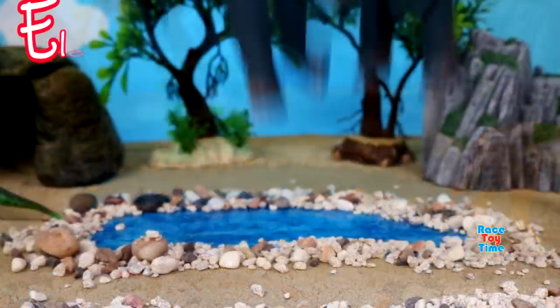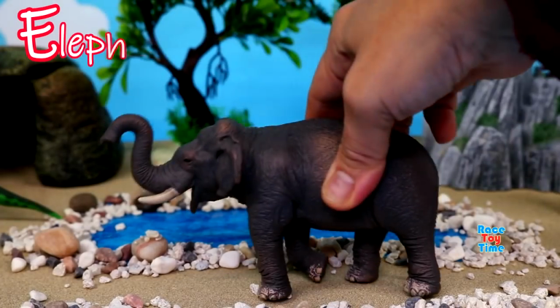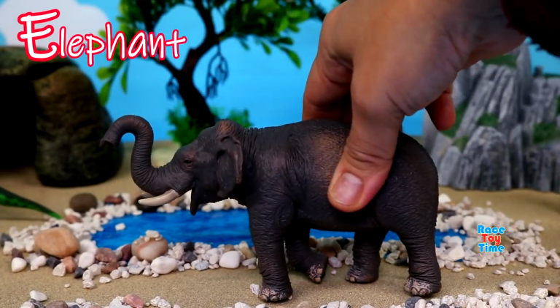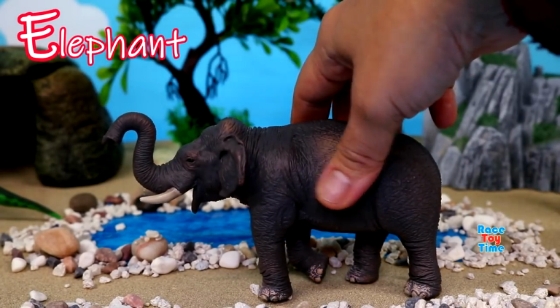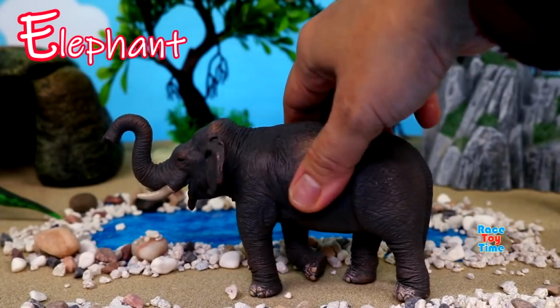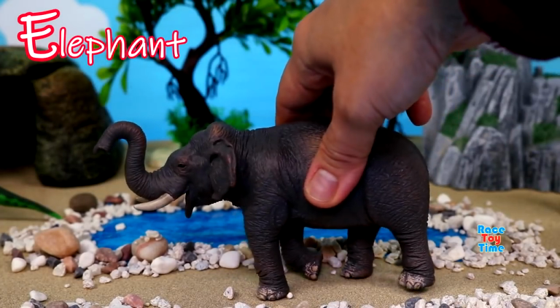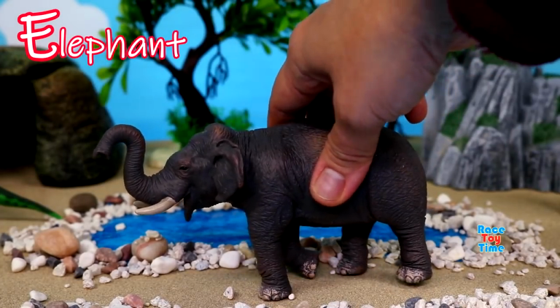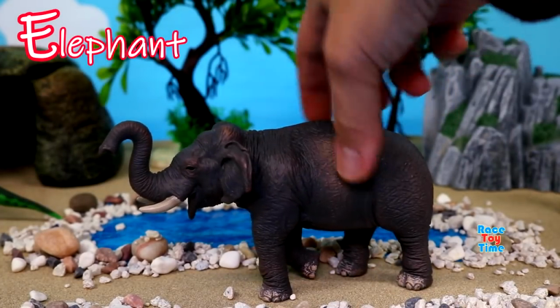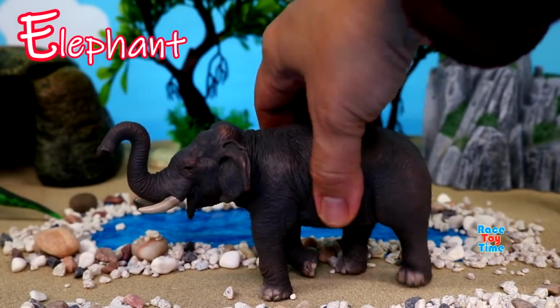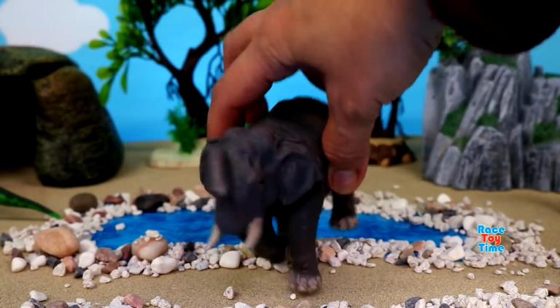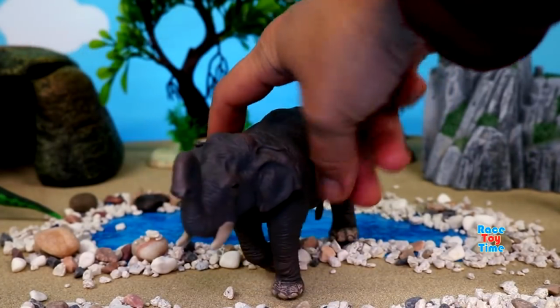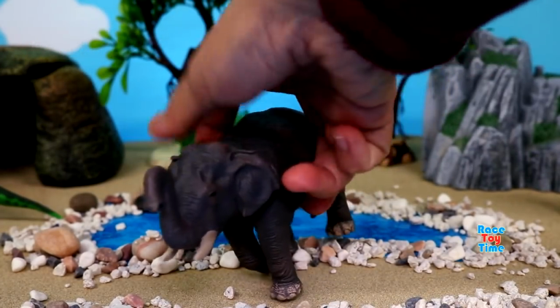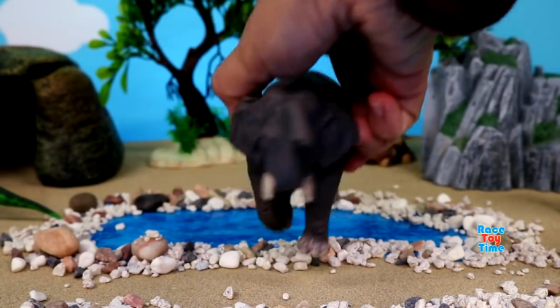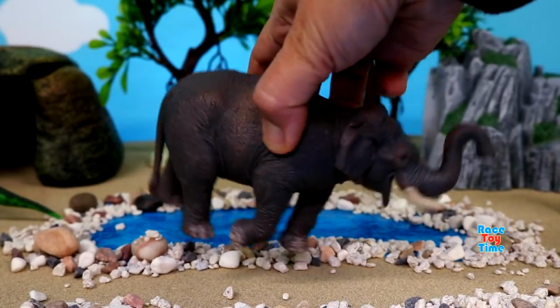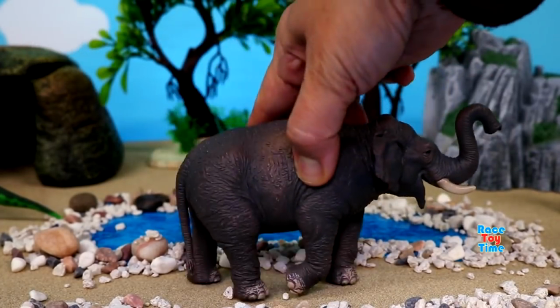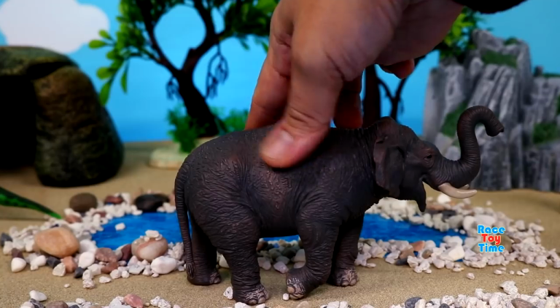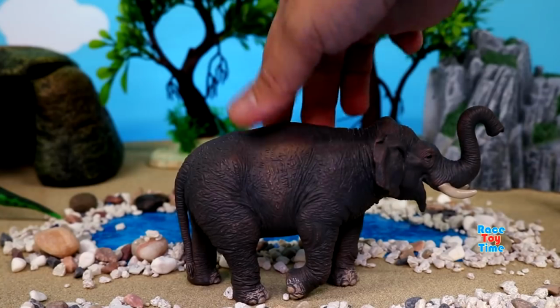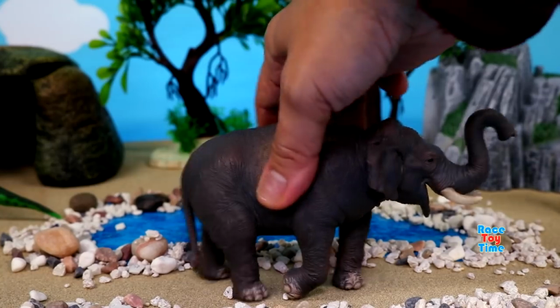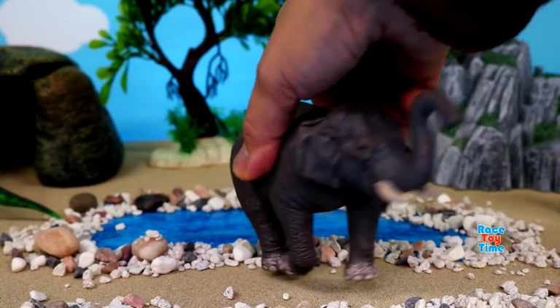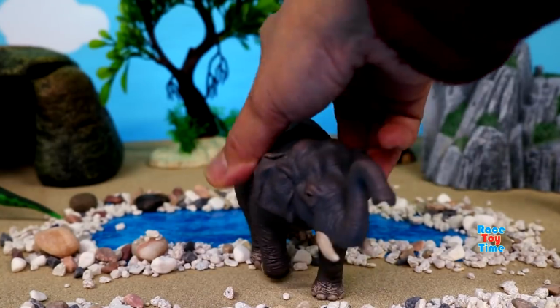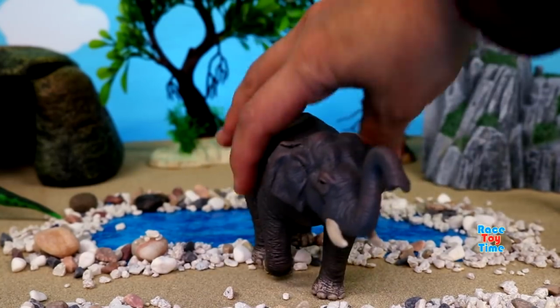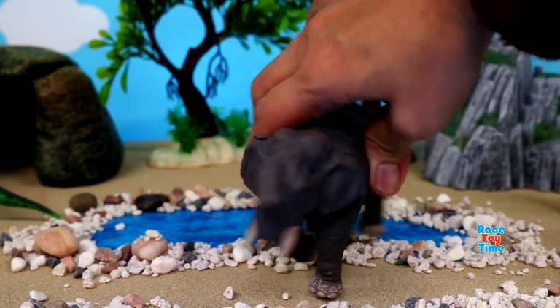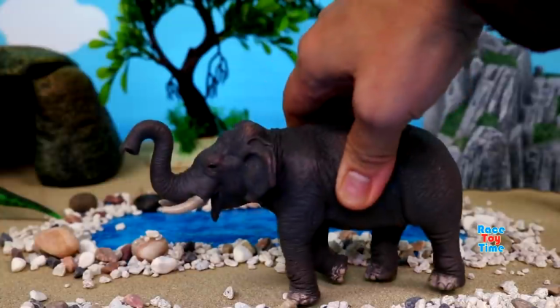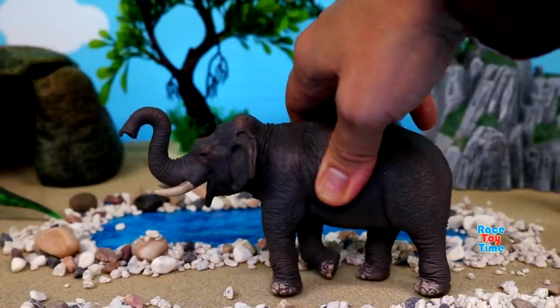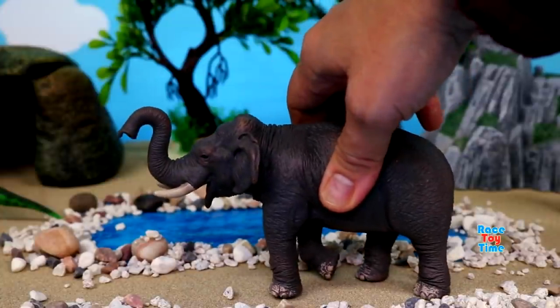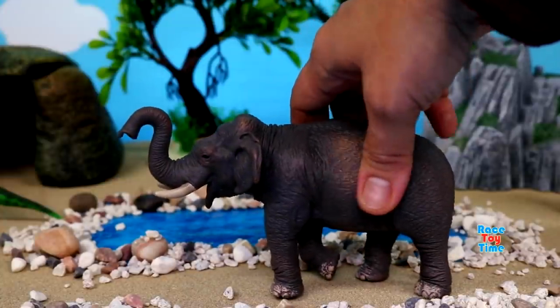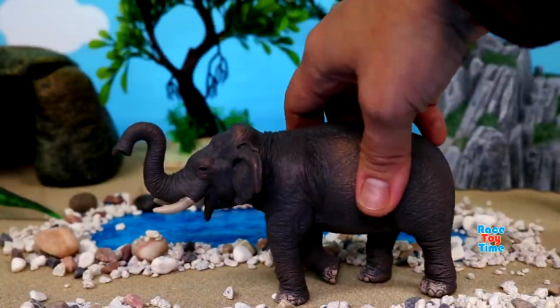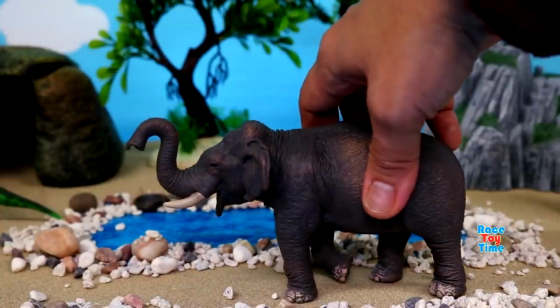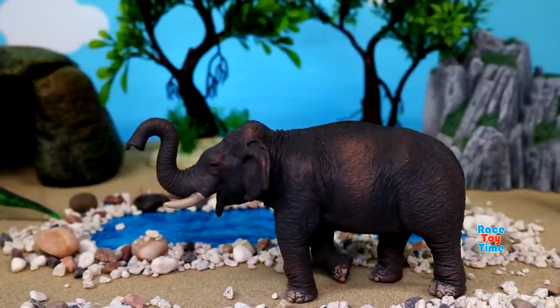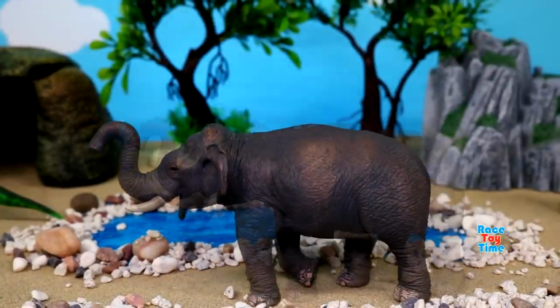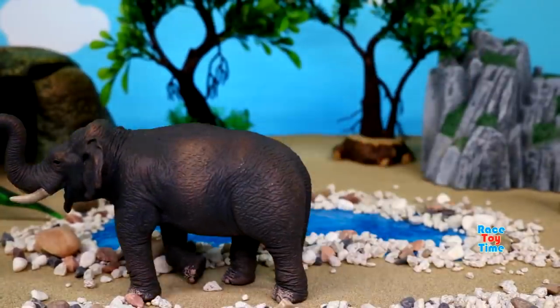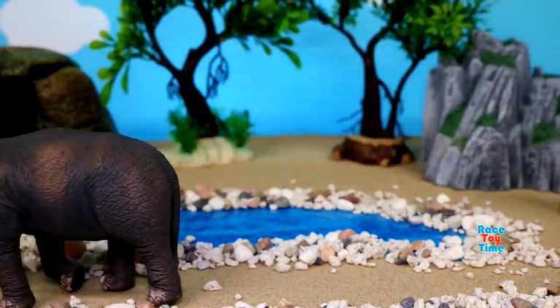Next we have E for elephant. What we have here is an Asian elephant. They are smaller than African elephants. They have smaller and rounded ears compared to the African elephants.